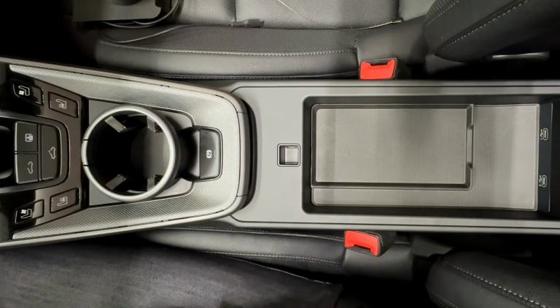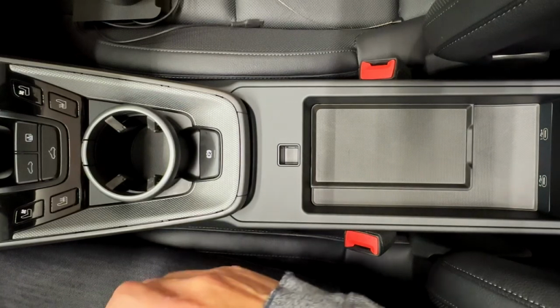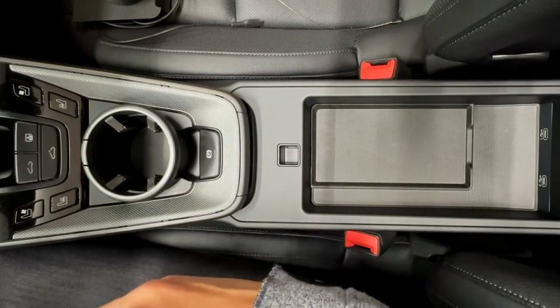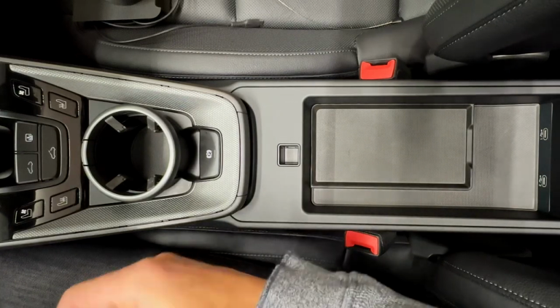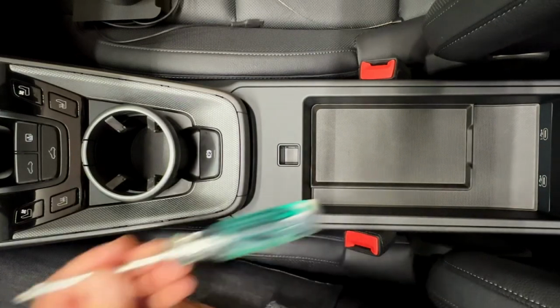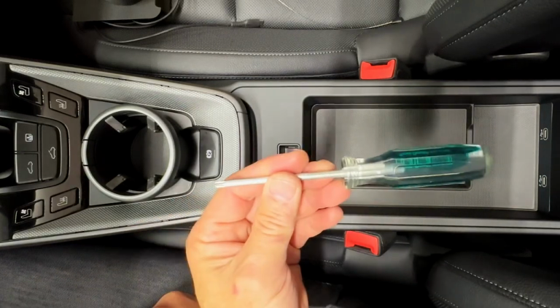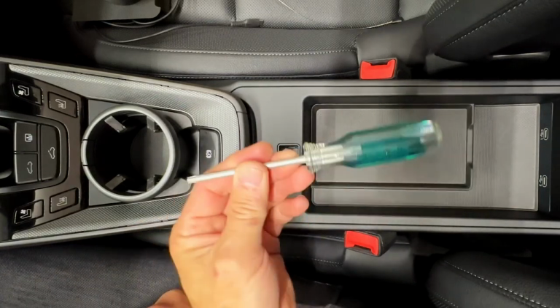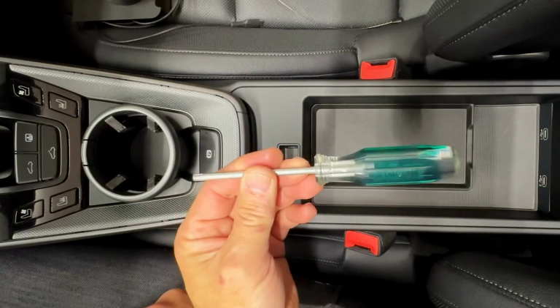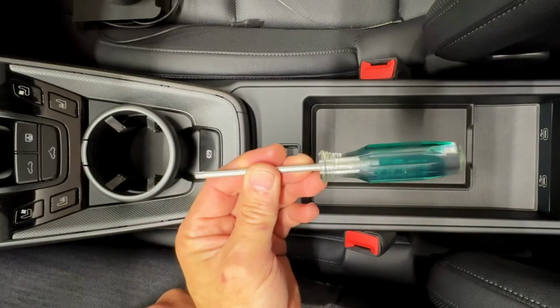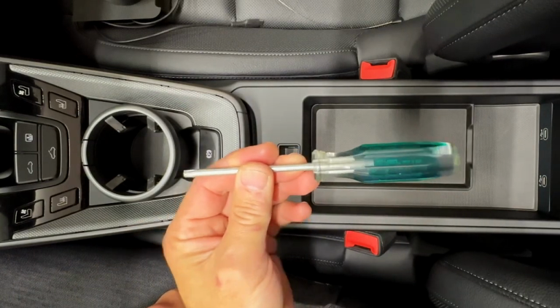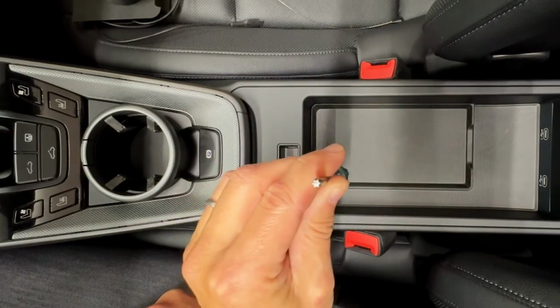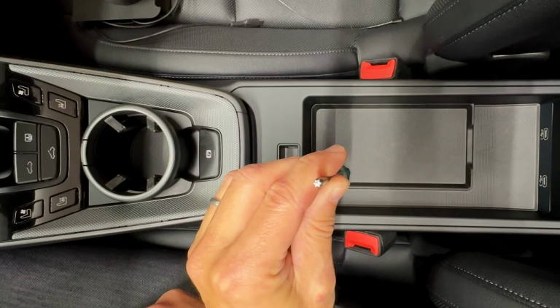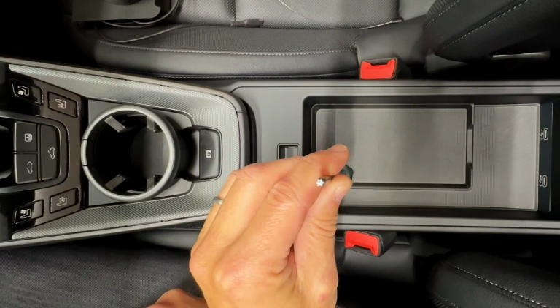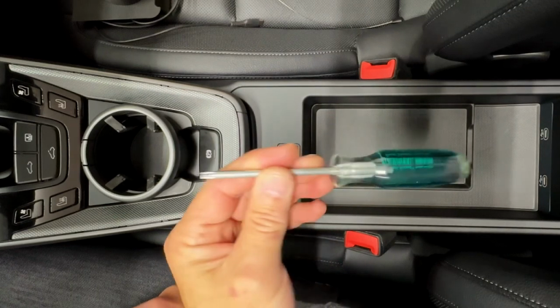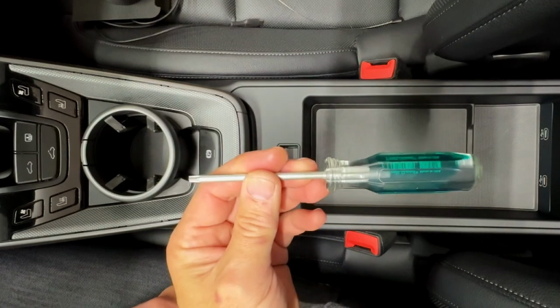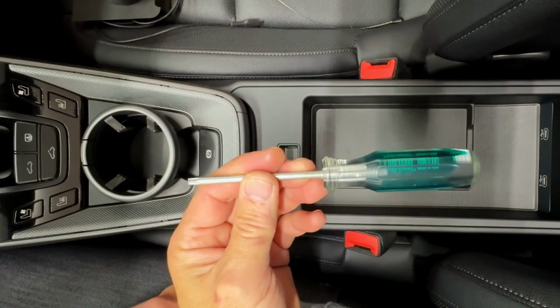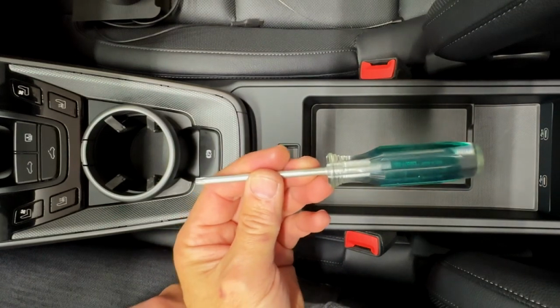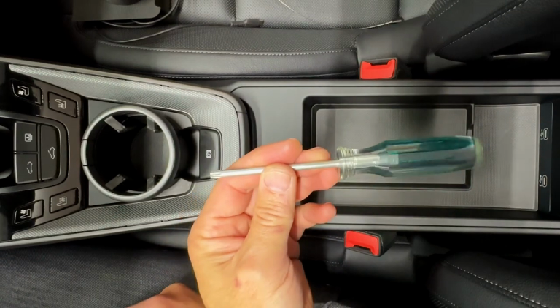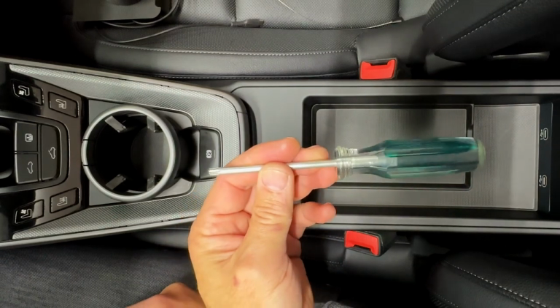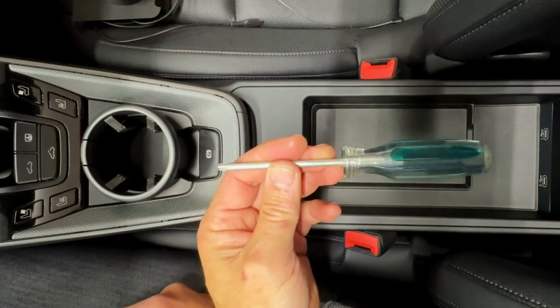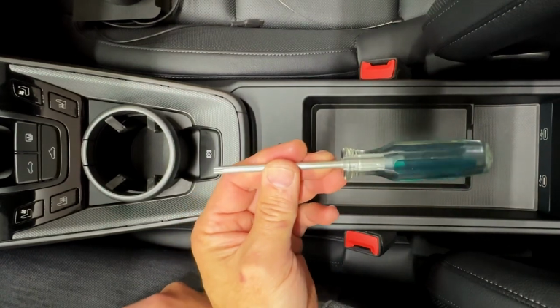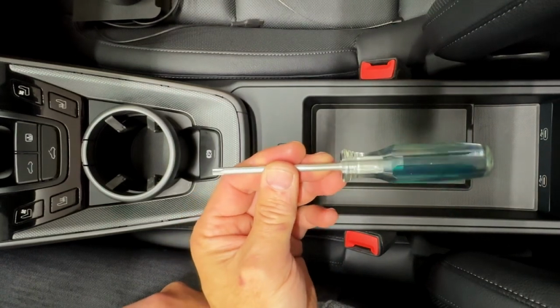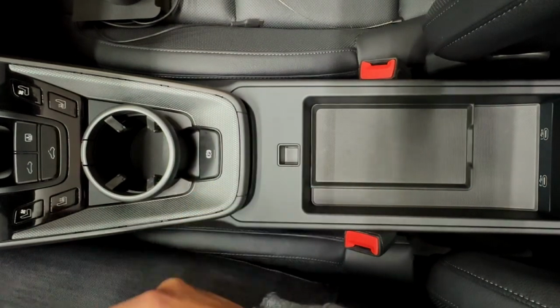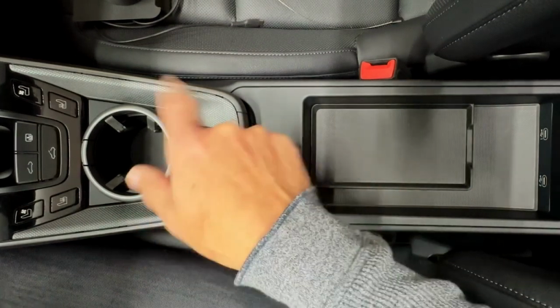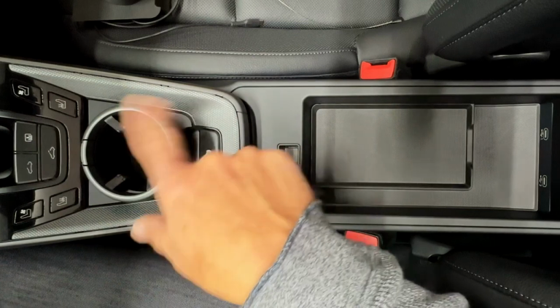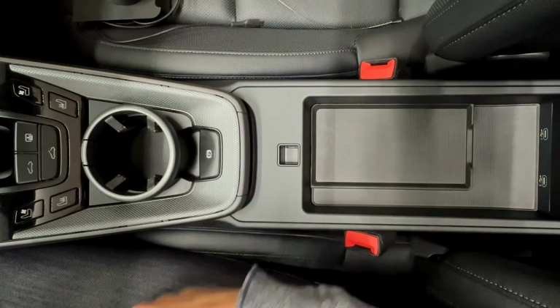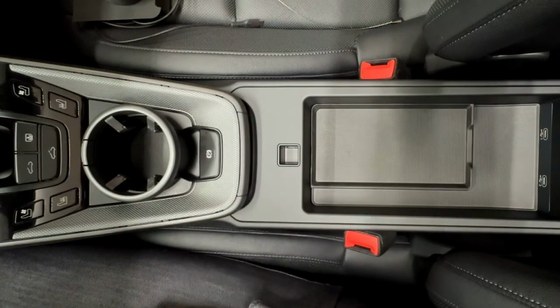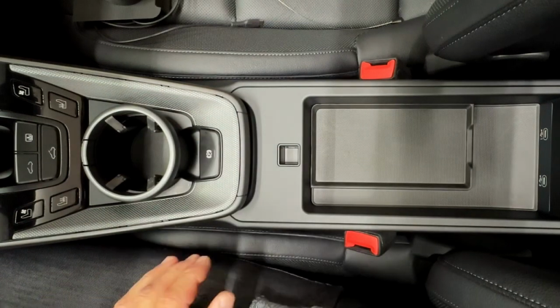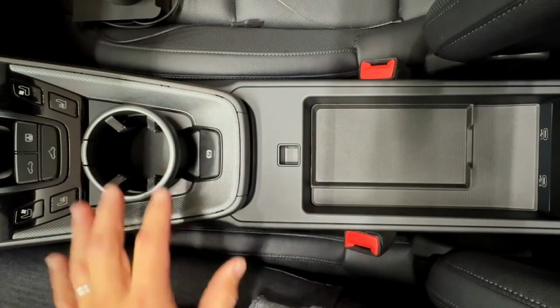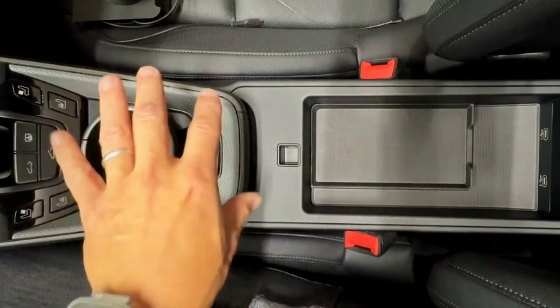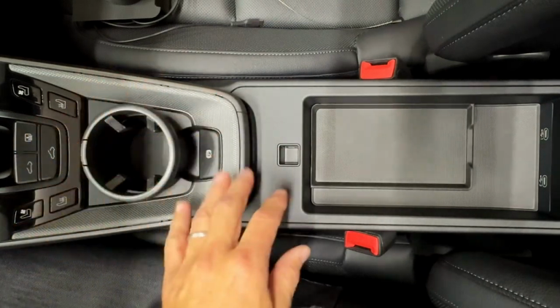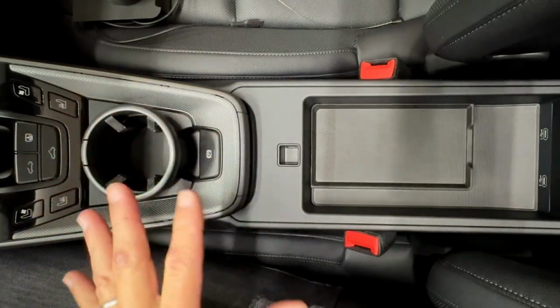Porsche 992 MagSafe installation. All you're going to need is a Torx T25 driver — I'm going to put some links below in case you don't already have one. There are no permanent modifications we're doing to the car. We're not cutting or drilling or anything.